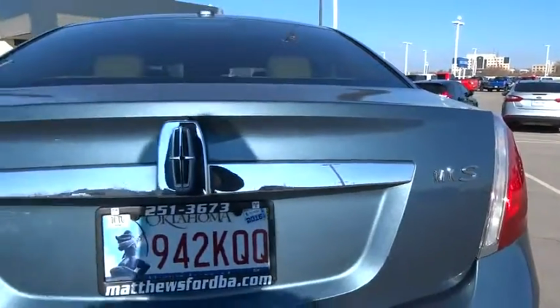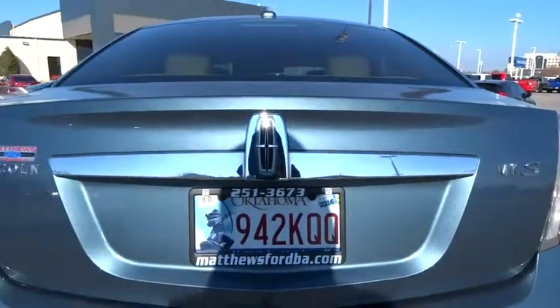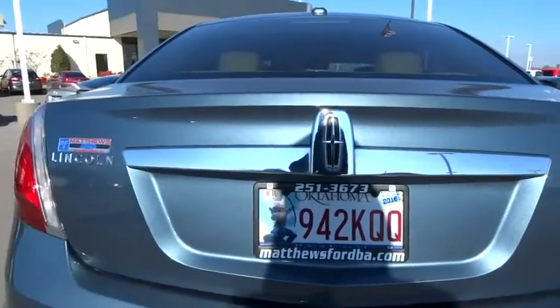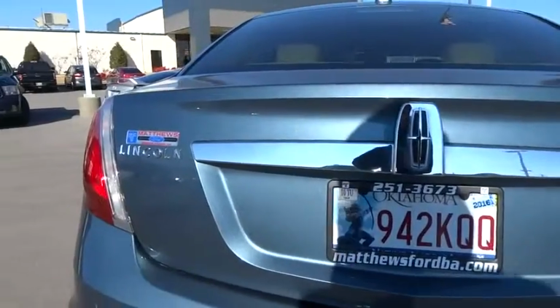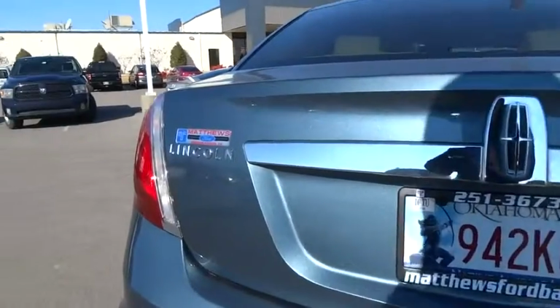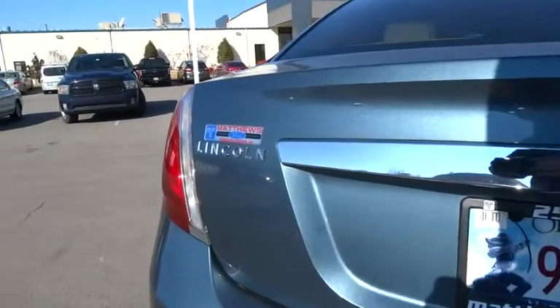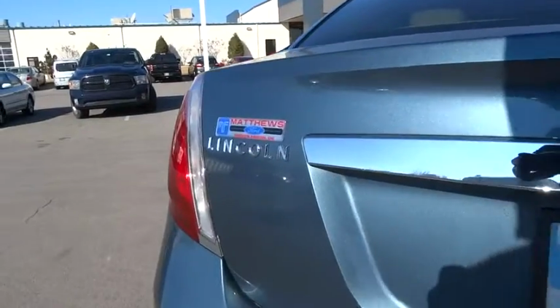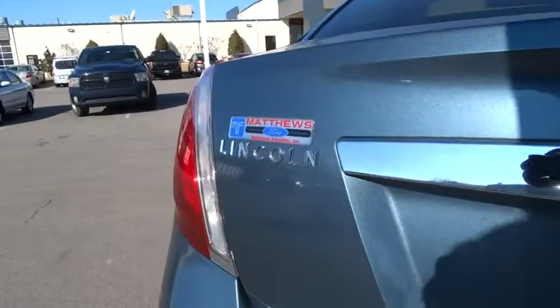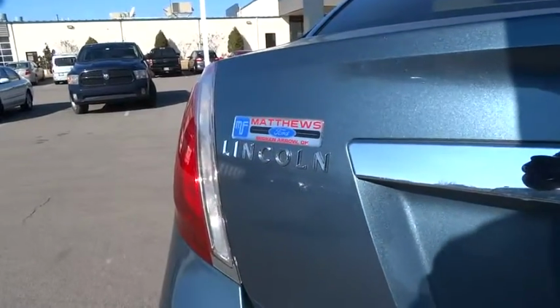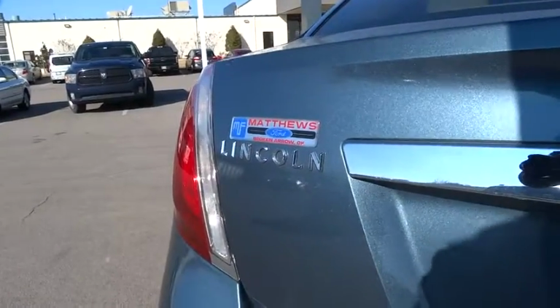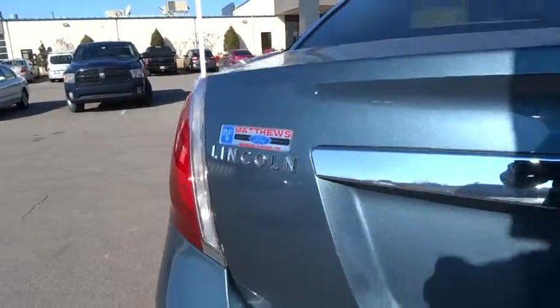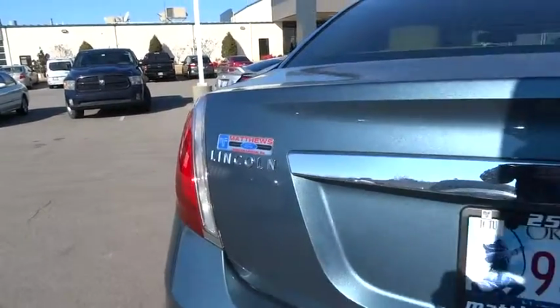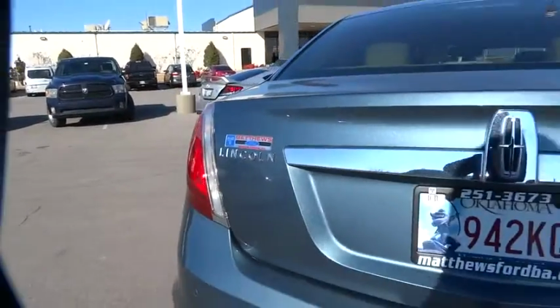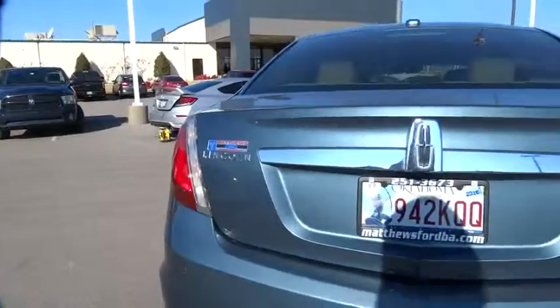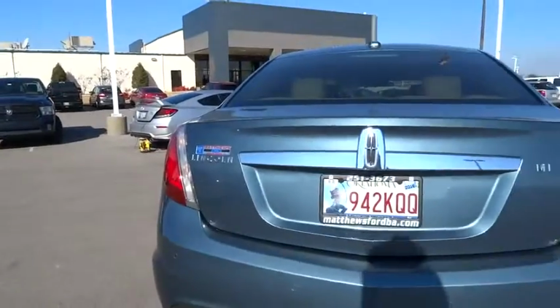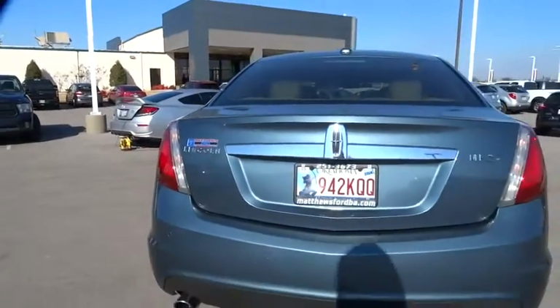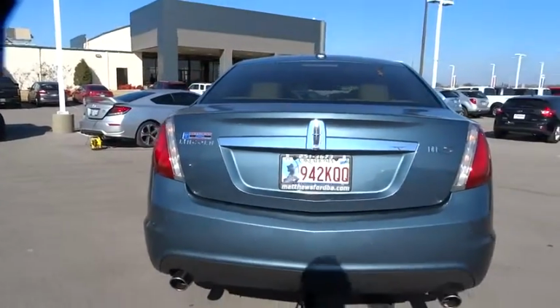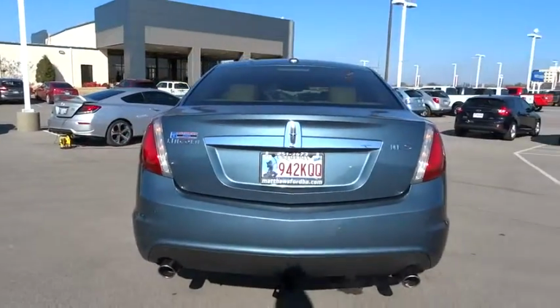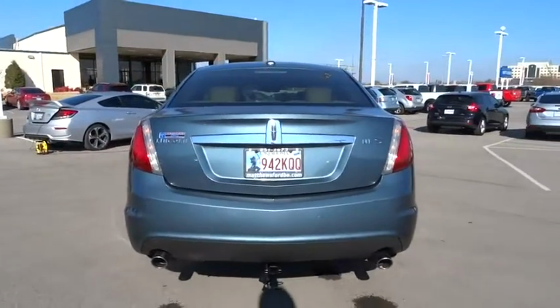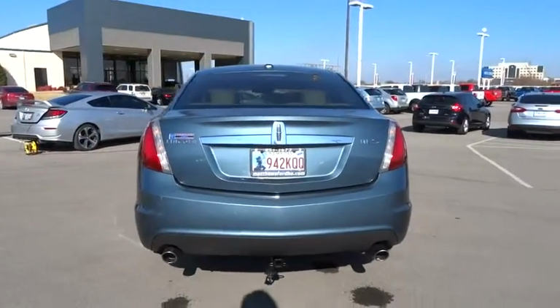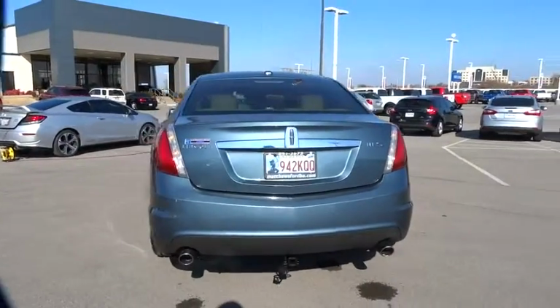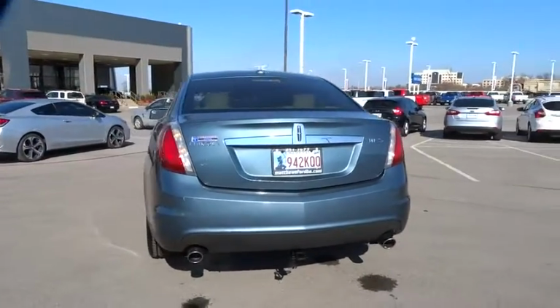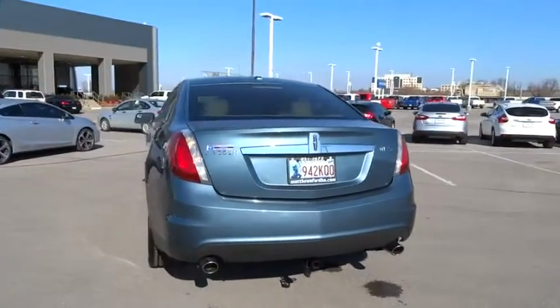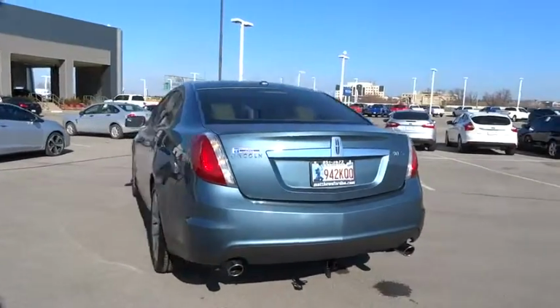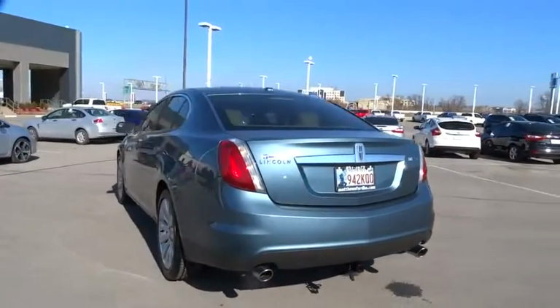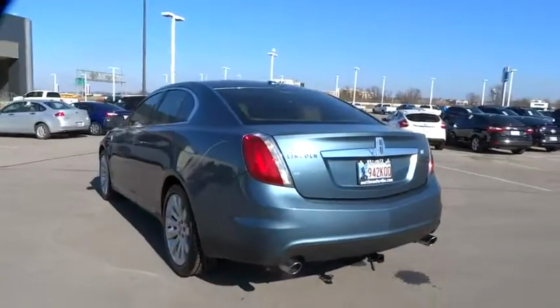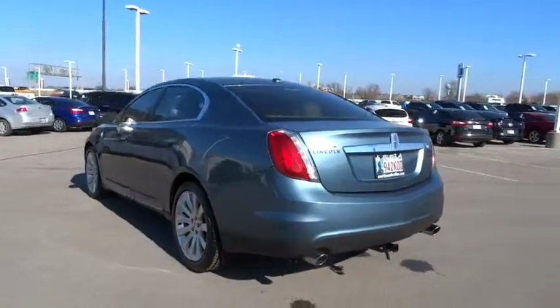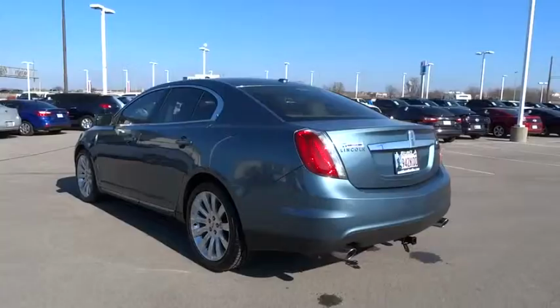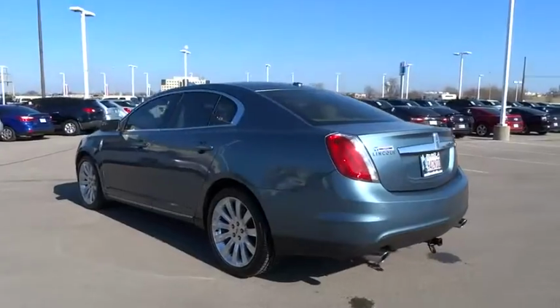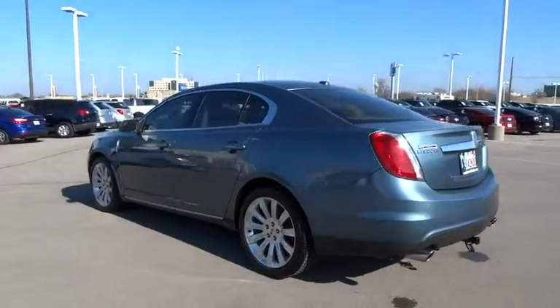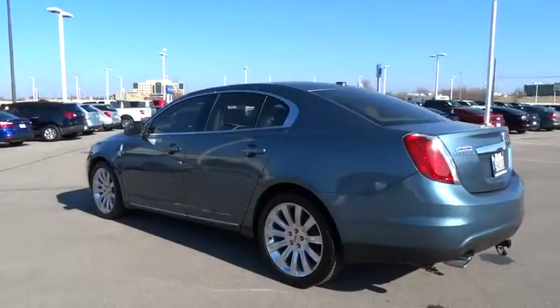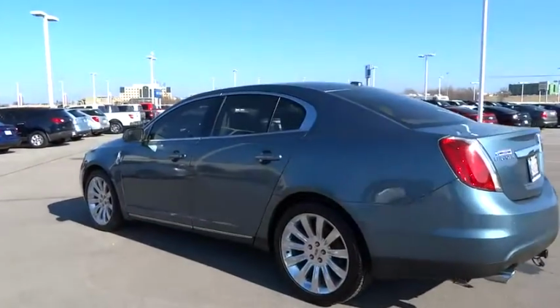Stability control, traction control, steering wheel audio control, keyless entry, CD changer, anti-lock braking system, power passenger seat, Bluetooth, driver airbag.